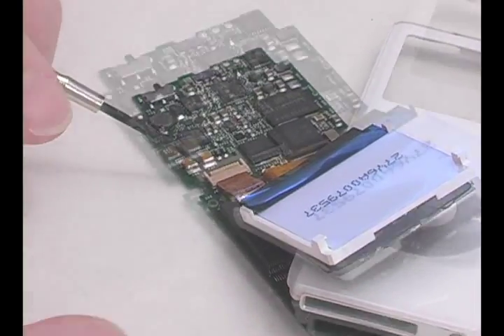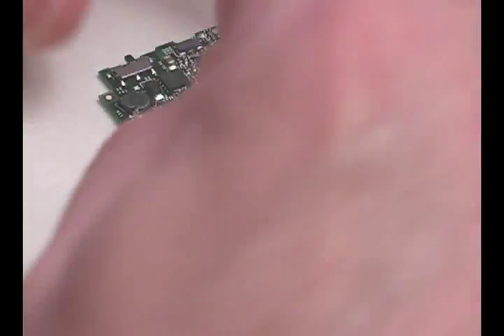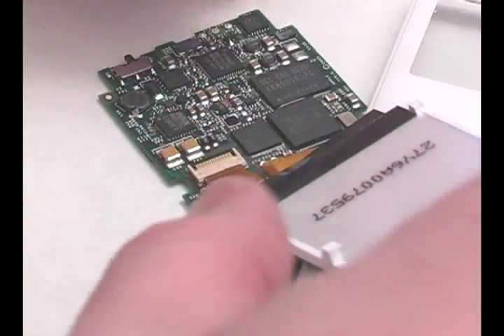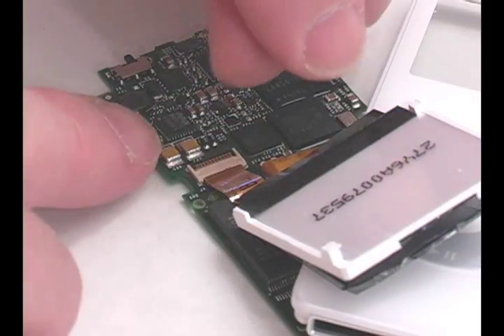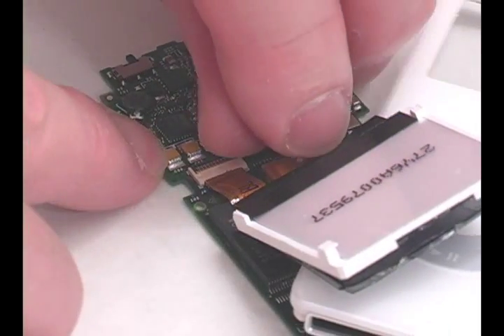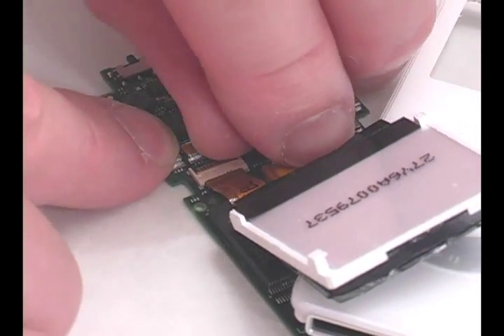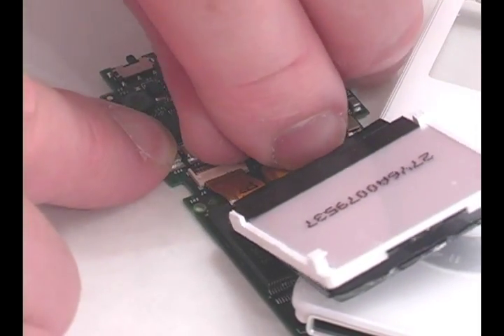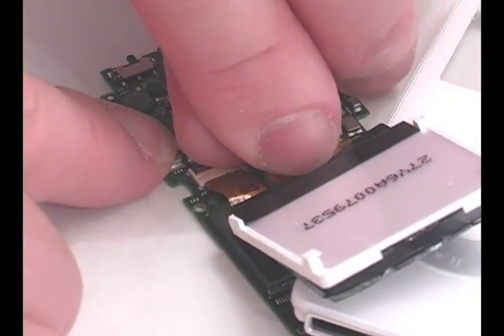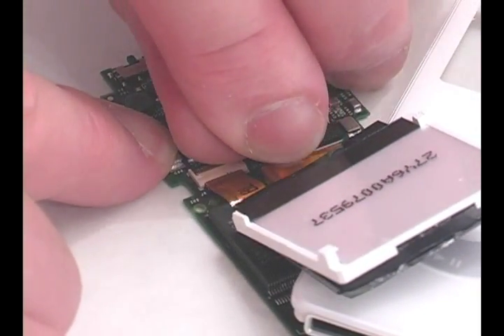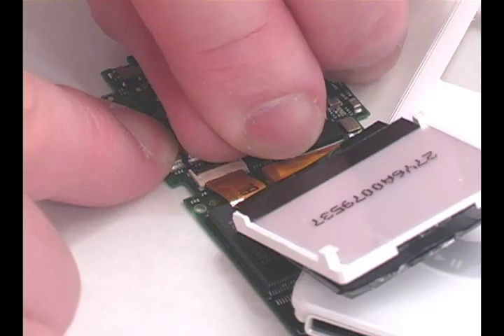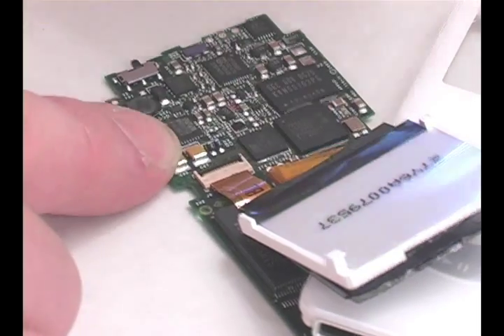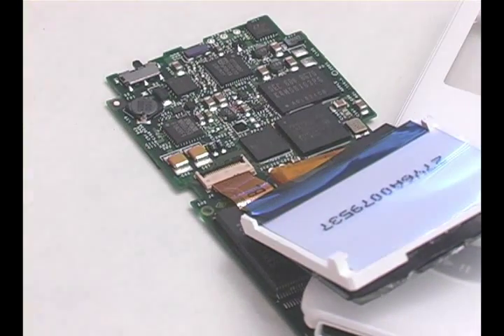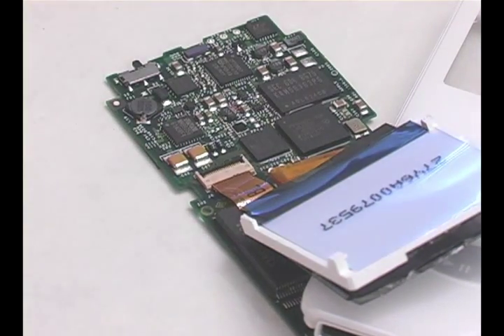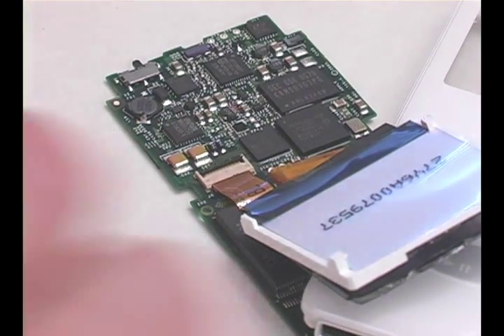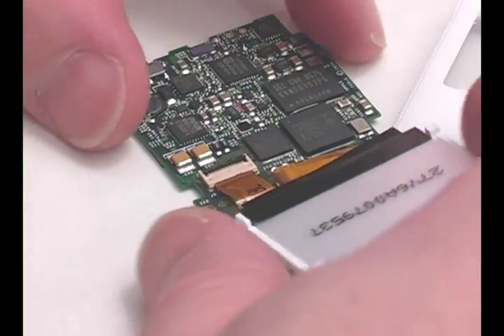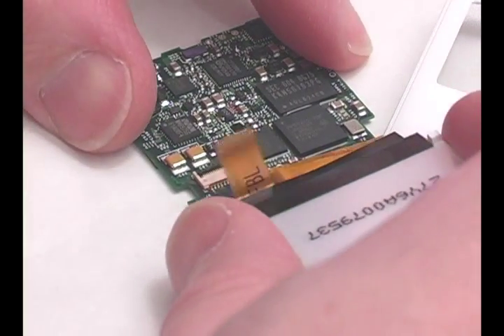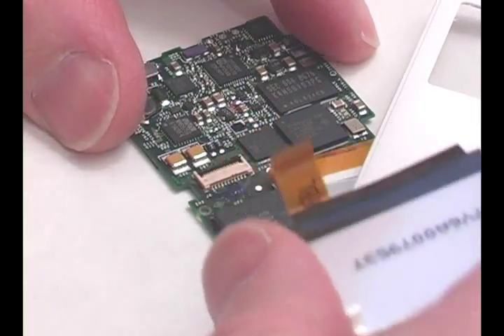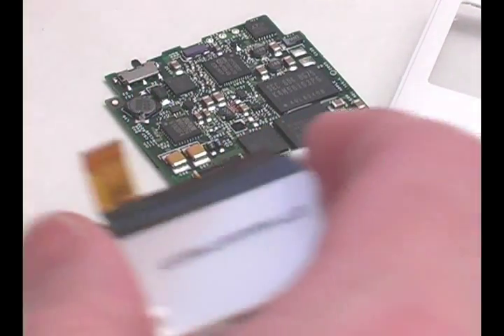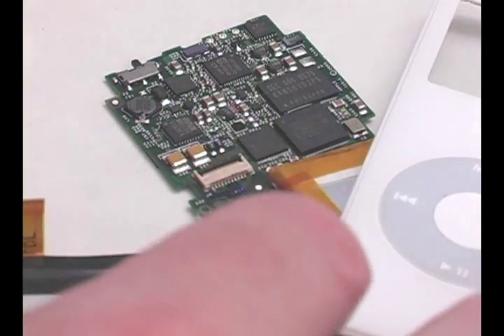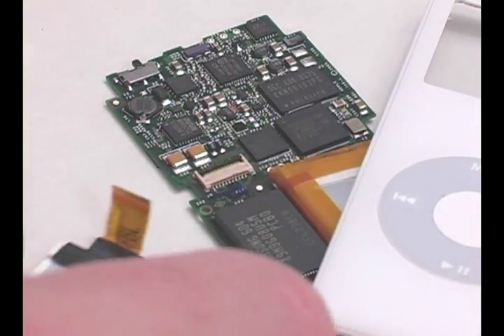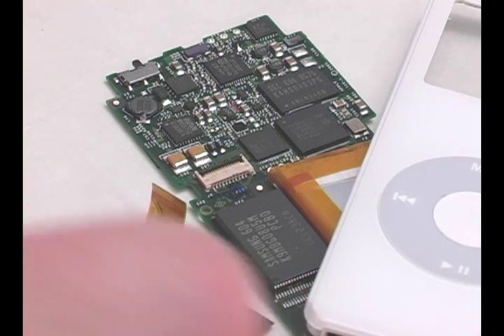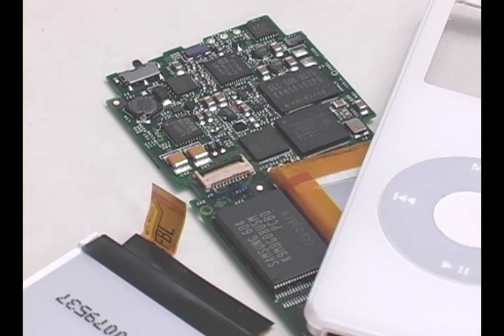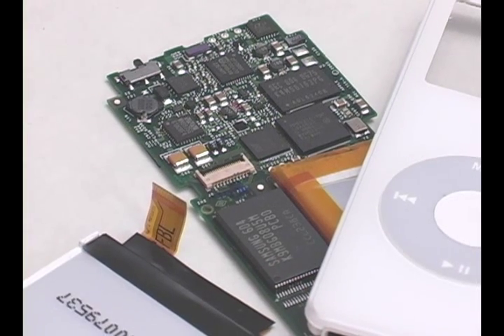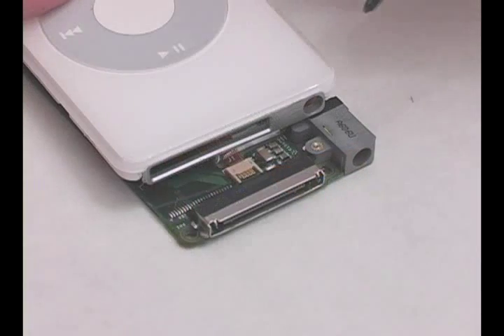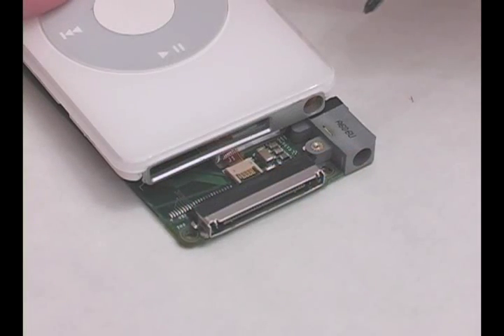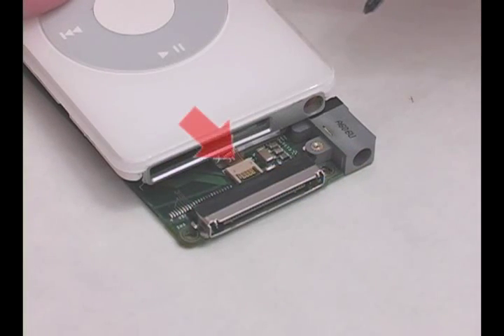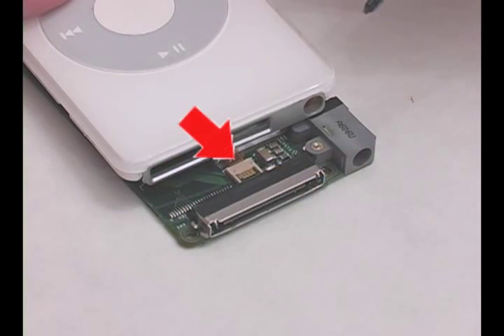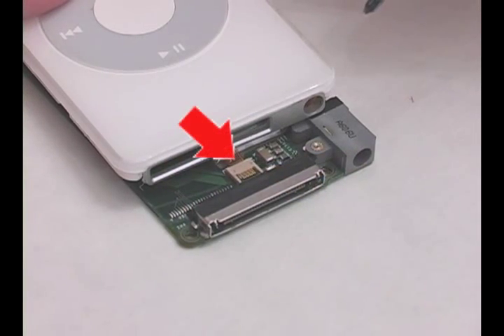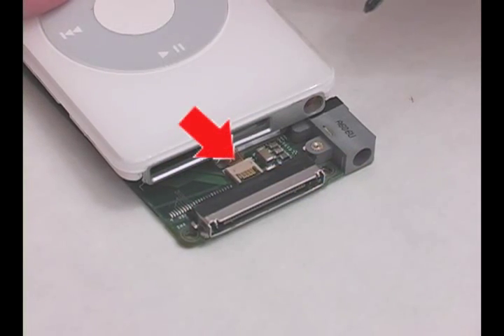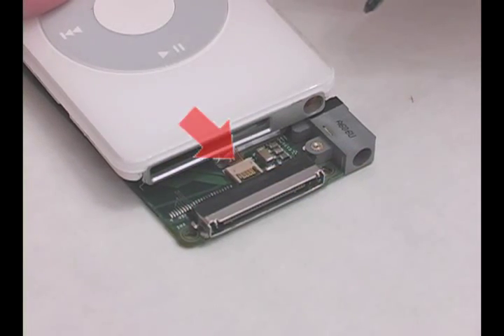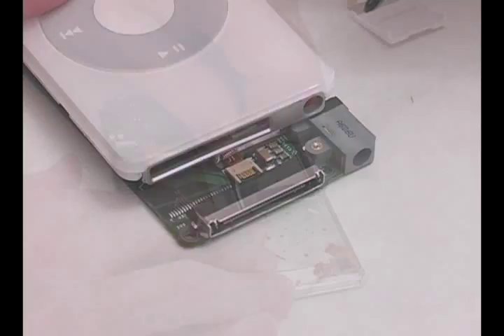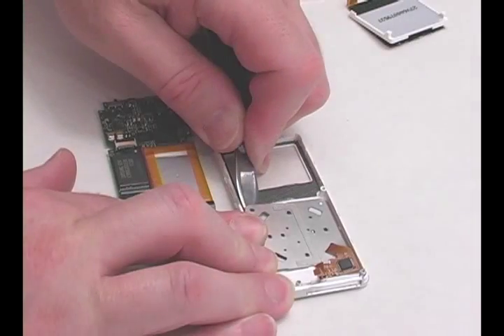Flip up the black tab and release the ribbon cable. Disconnect the clickwheel ribbon cable by flipping up the black tab.